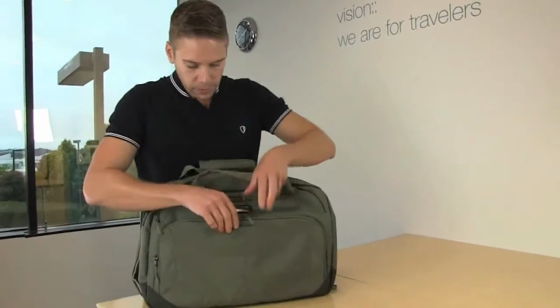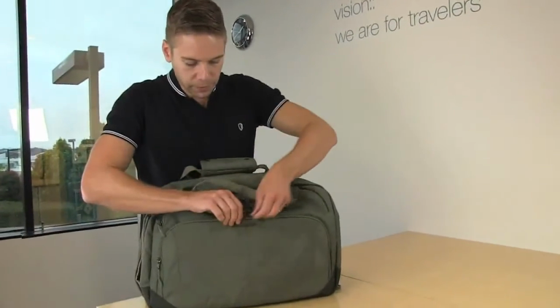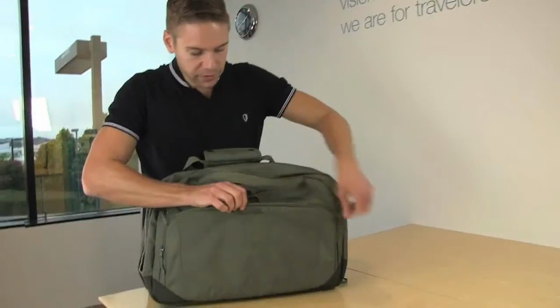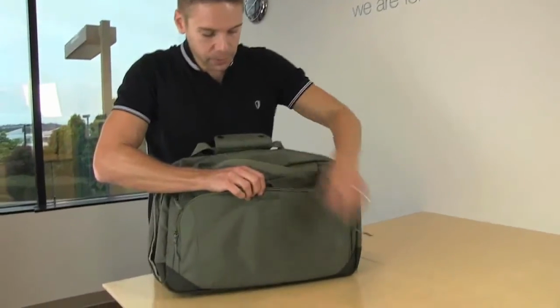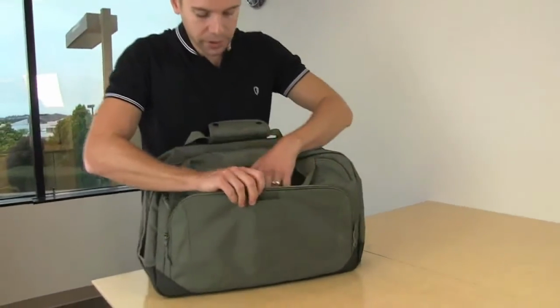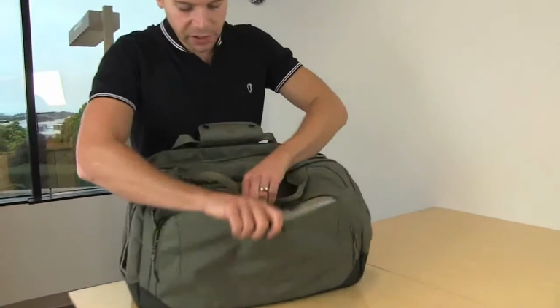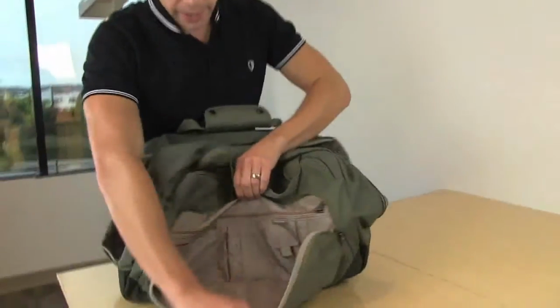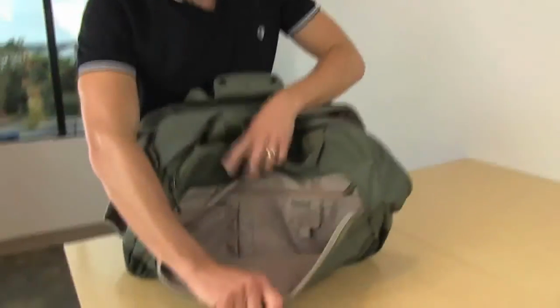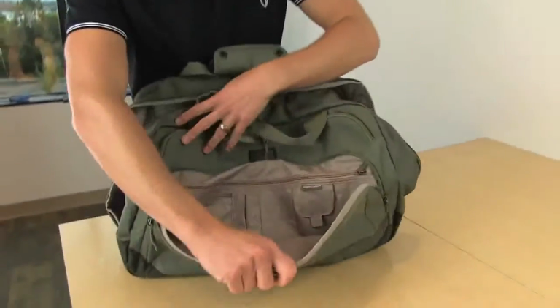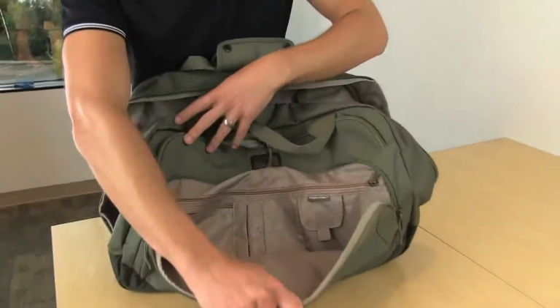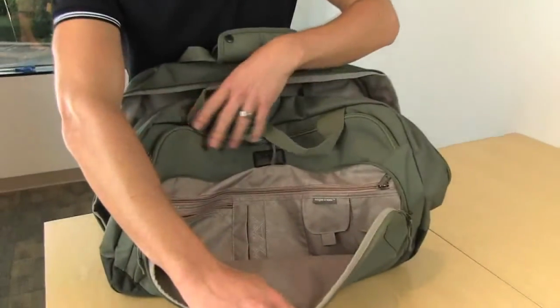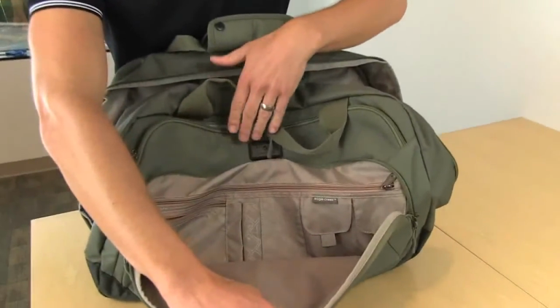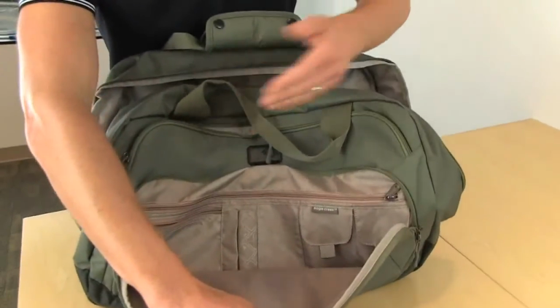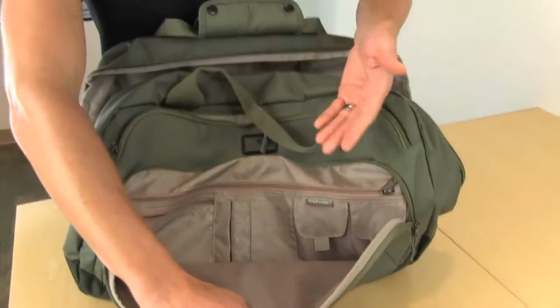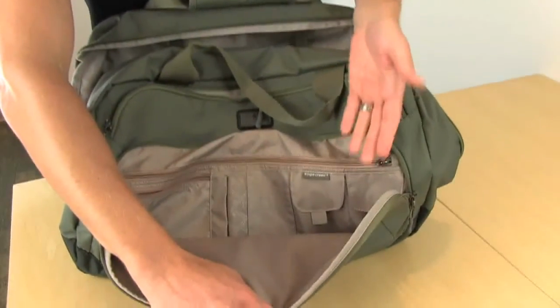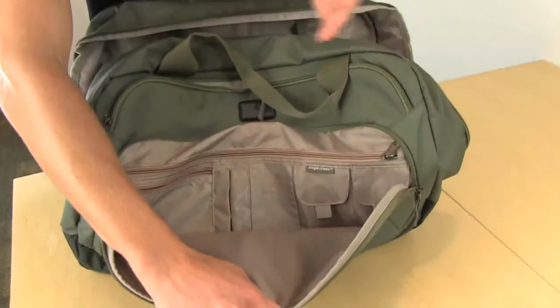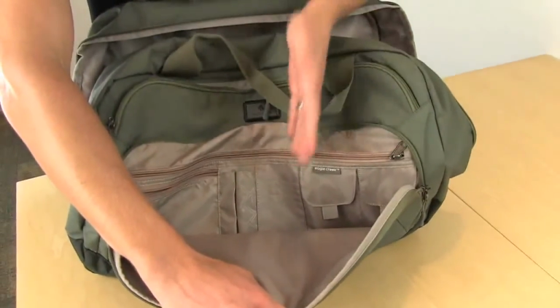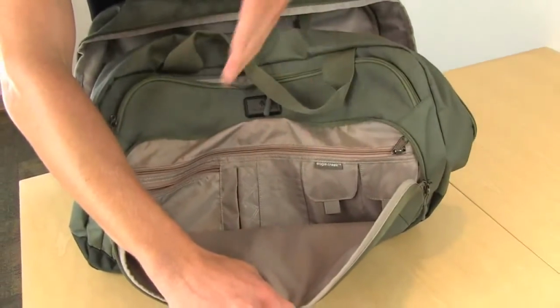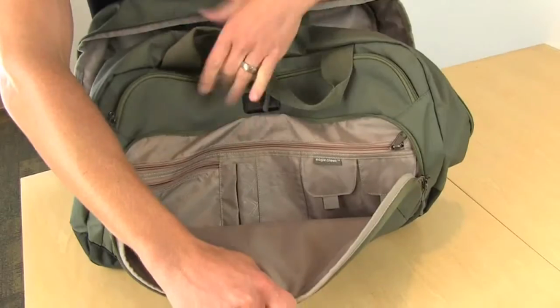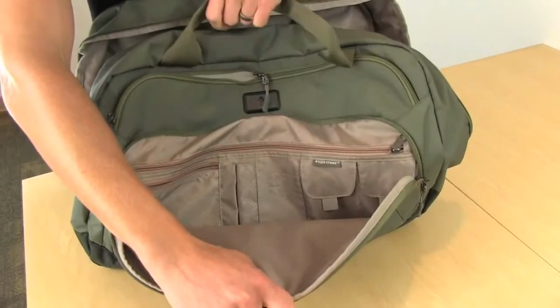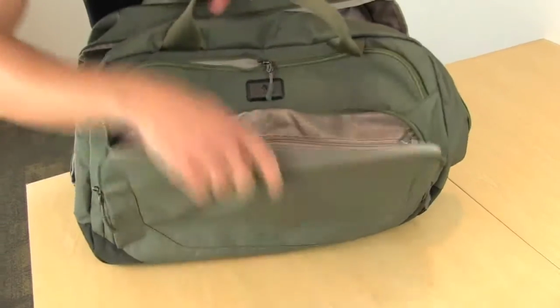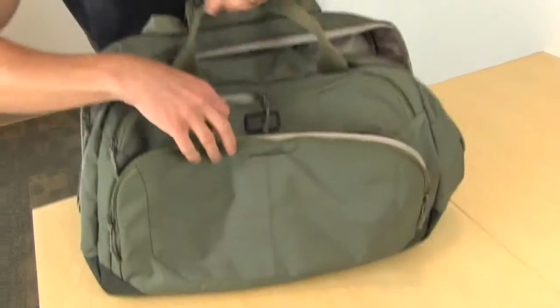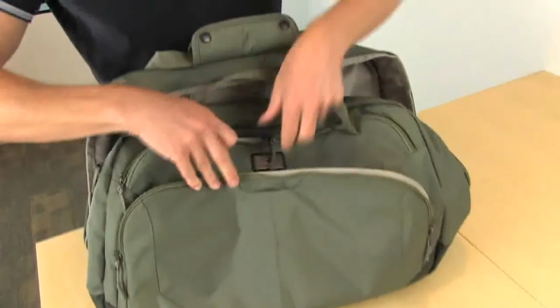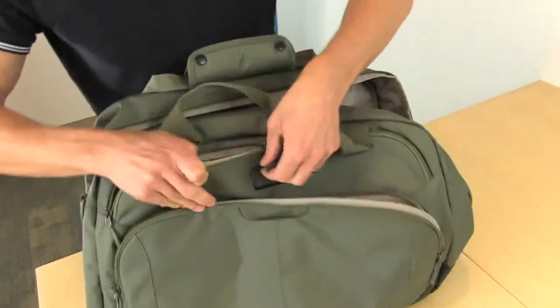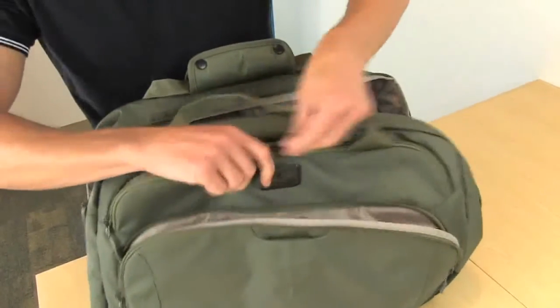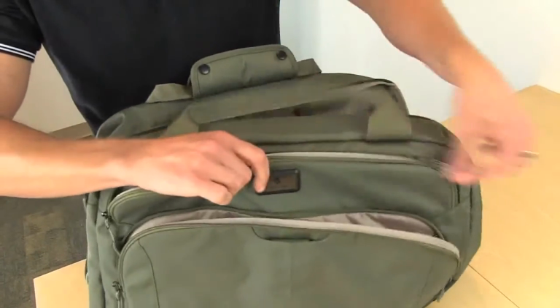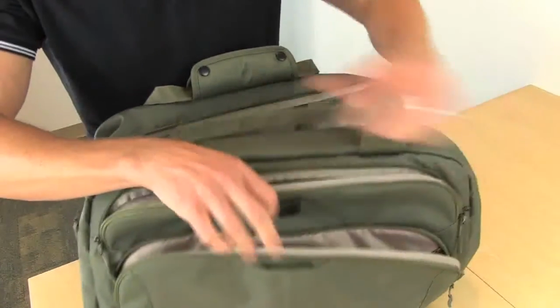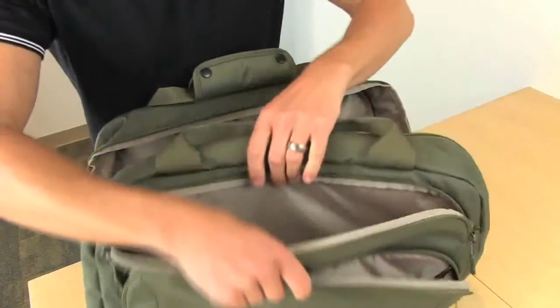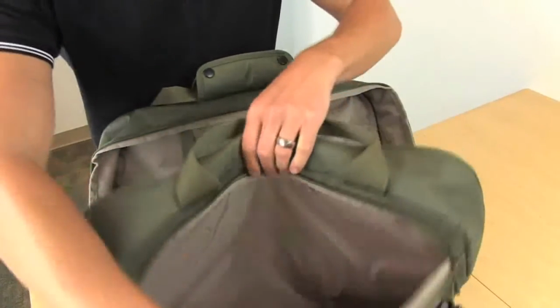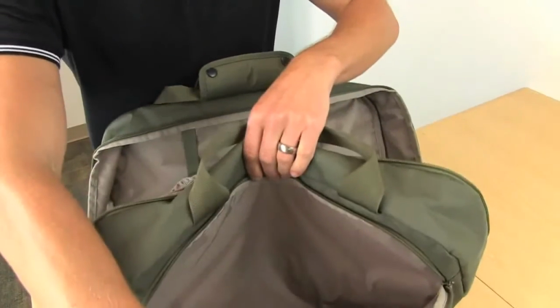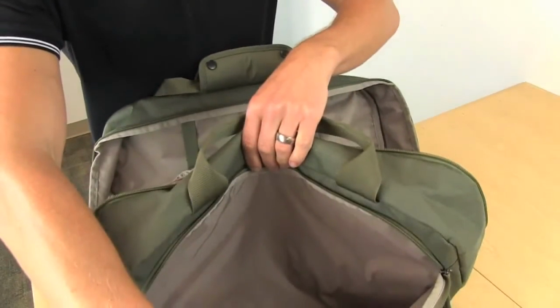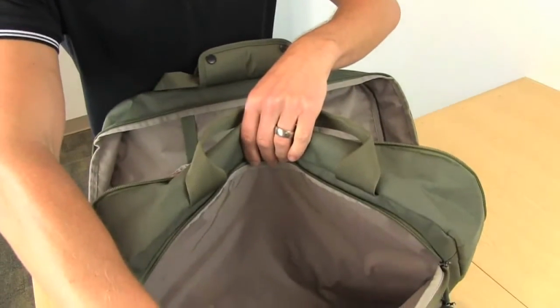The front zippered organization panel has a lot of space for things like electronics, credit cards, and pen slots. There's also another zippered compartment with additional packing space.